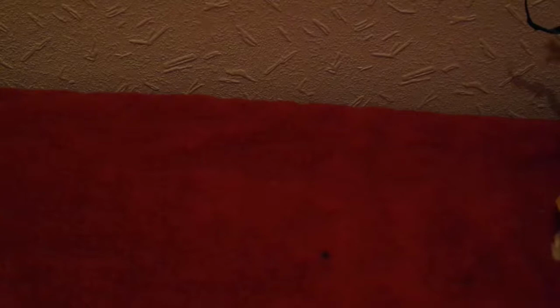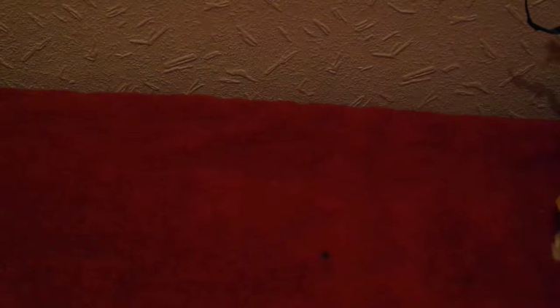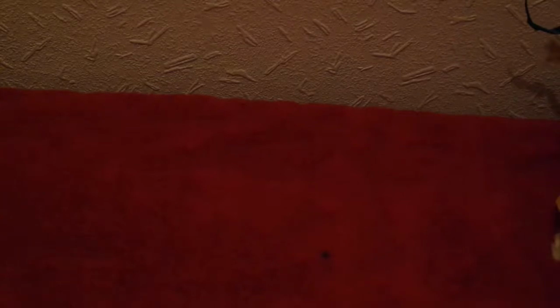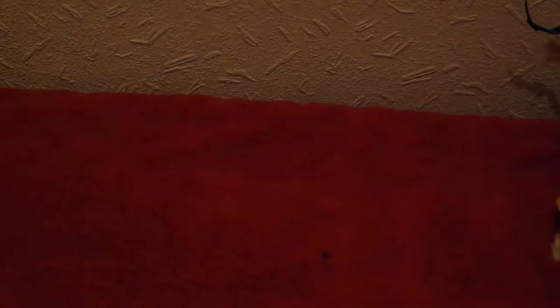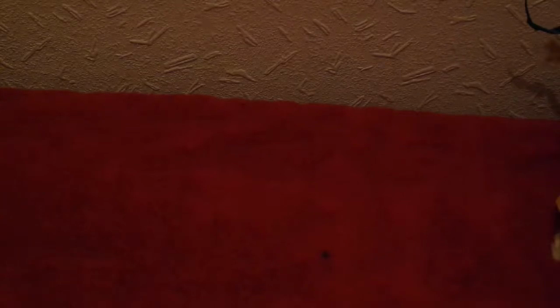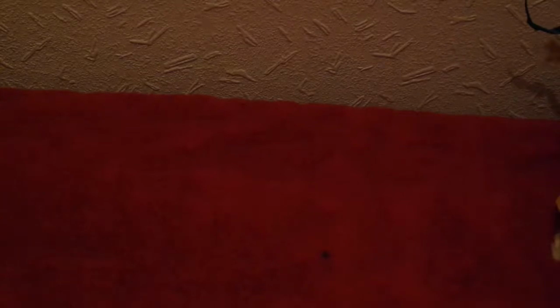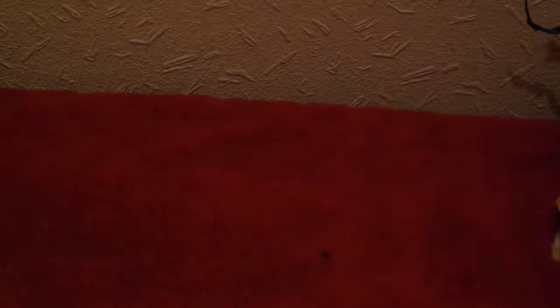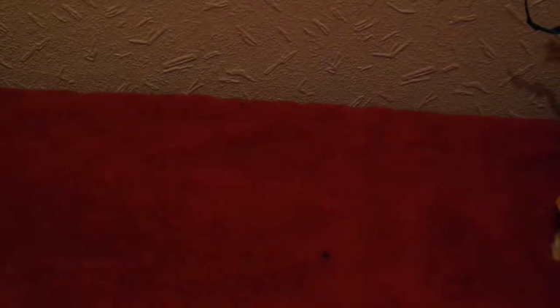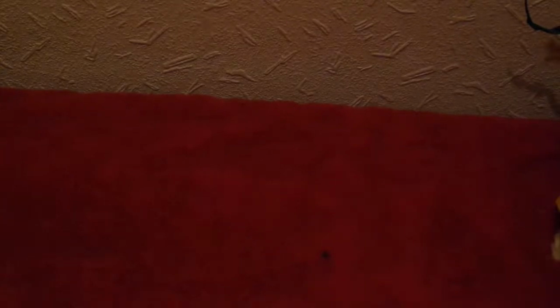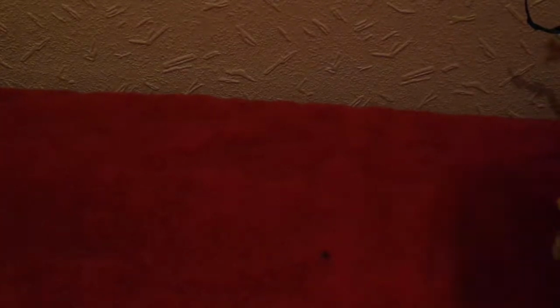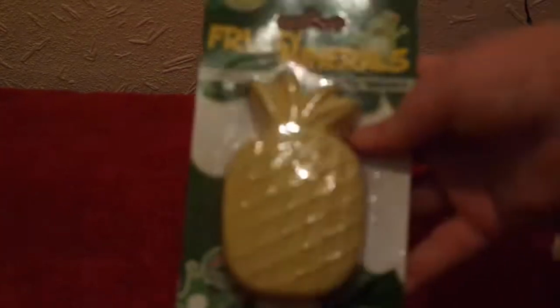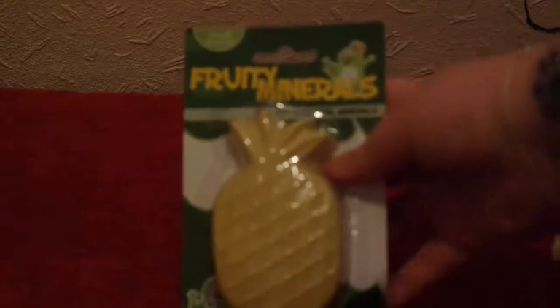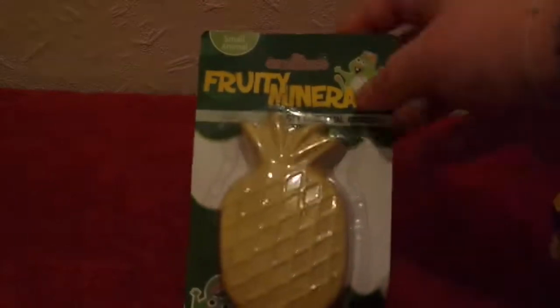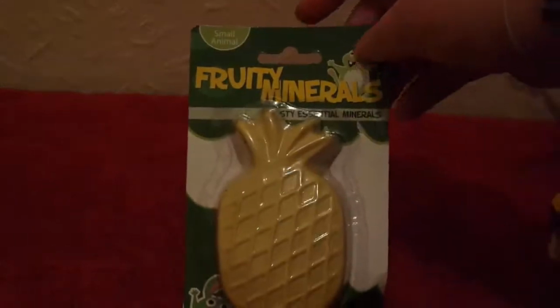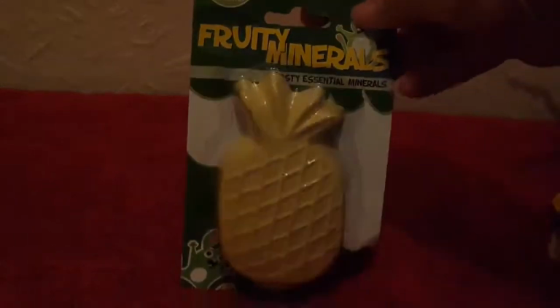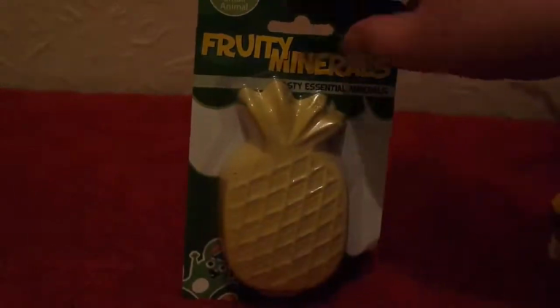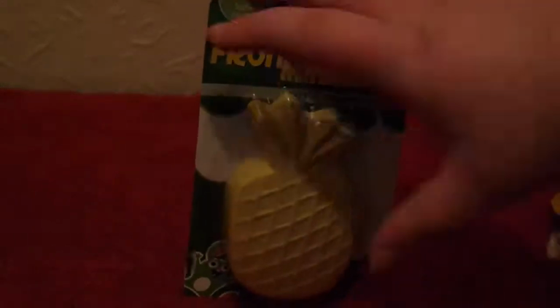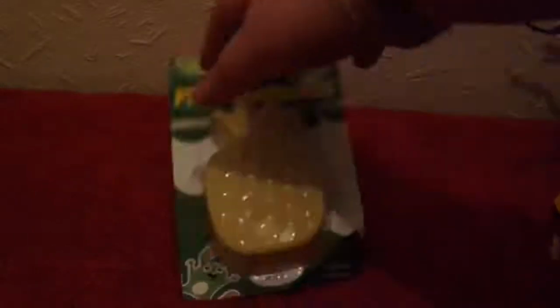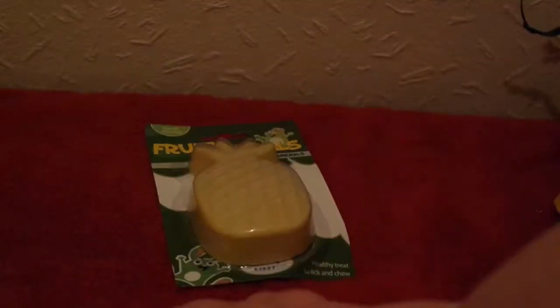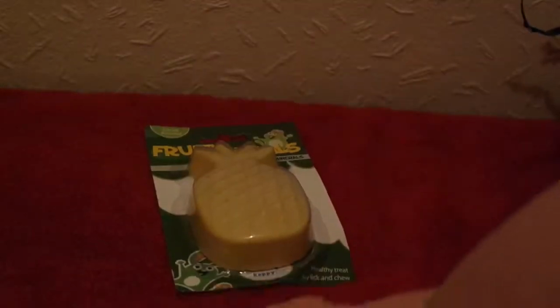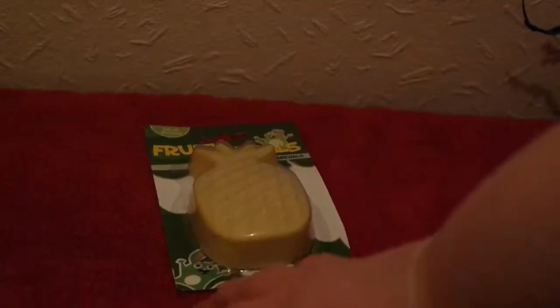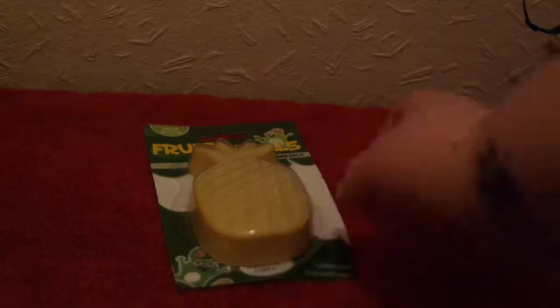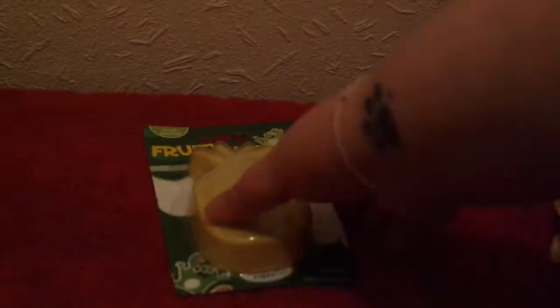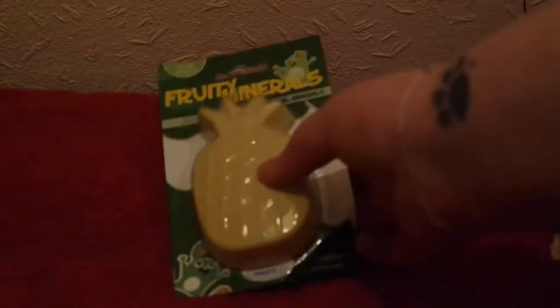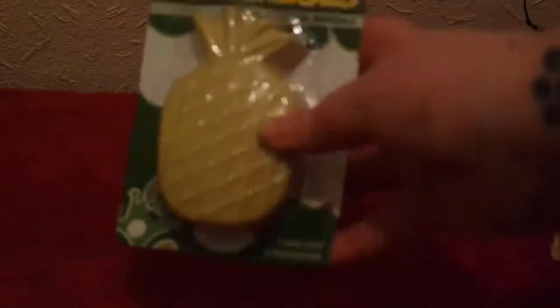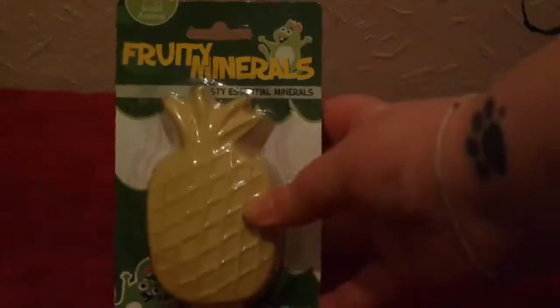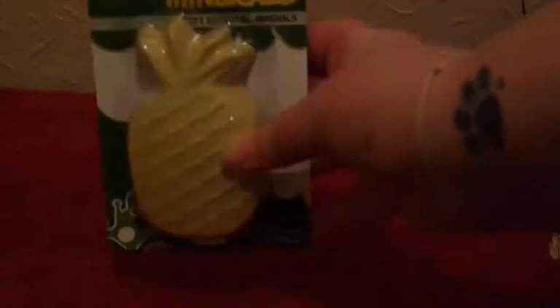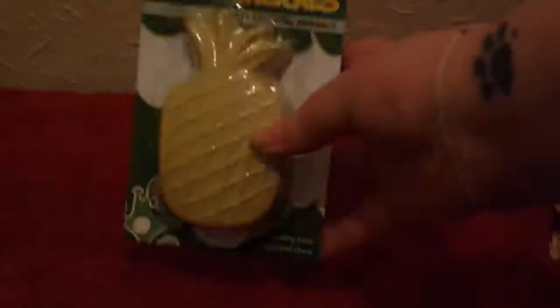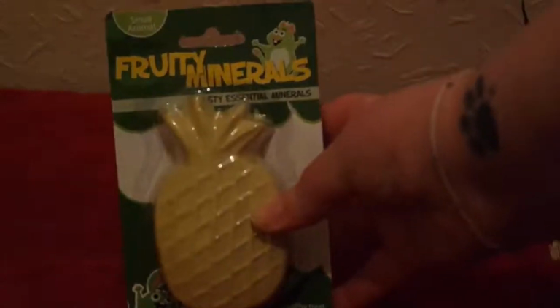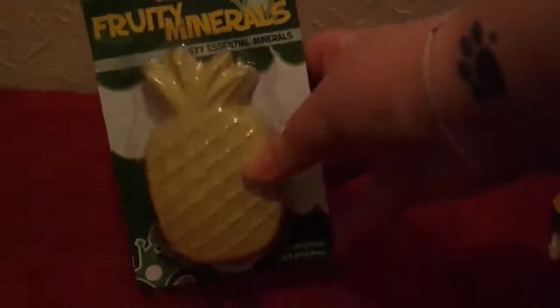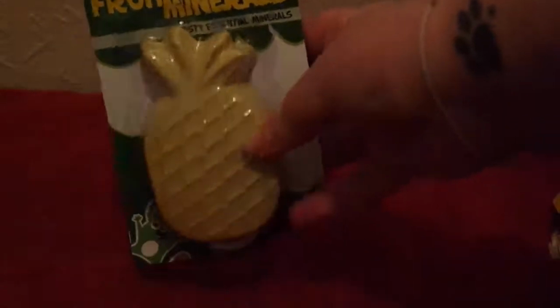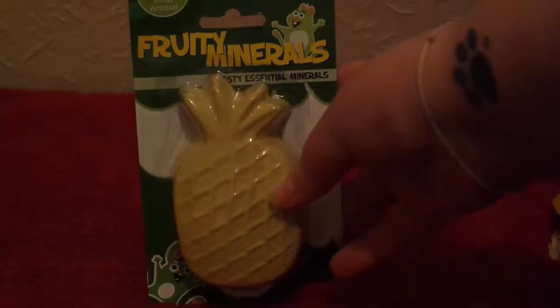And then we also have this Pretty Minerals Chew. I've got one of these in my little cage — this is actually a cage I'm filming on top of. I really liked it so I wanted to buy one for the big cage.